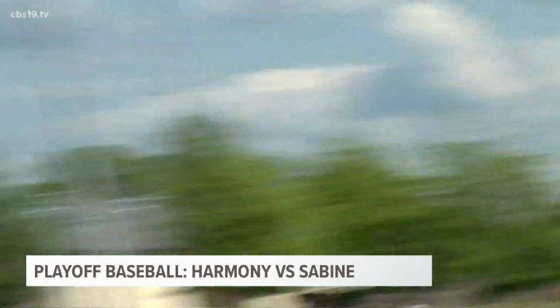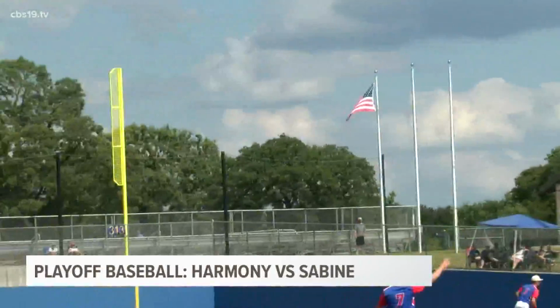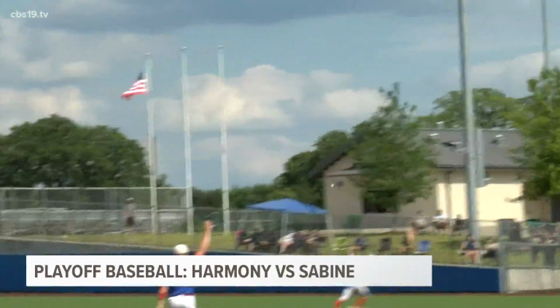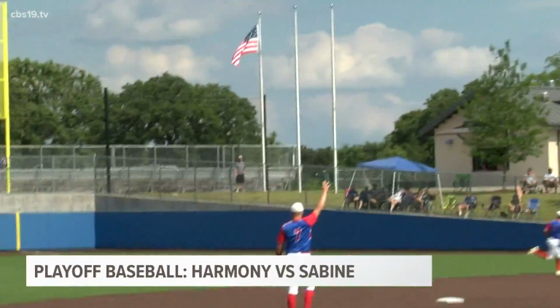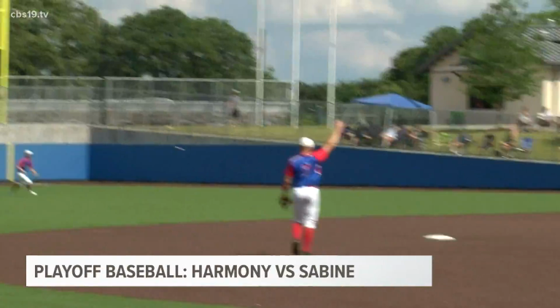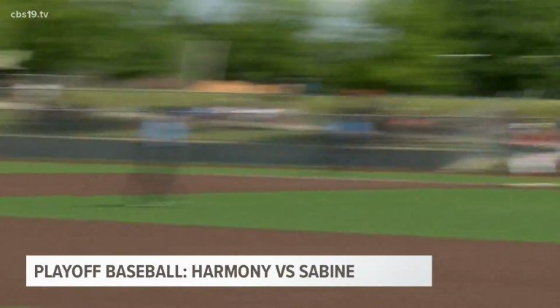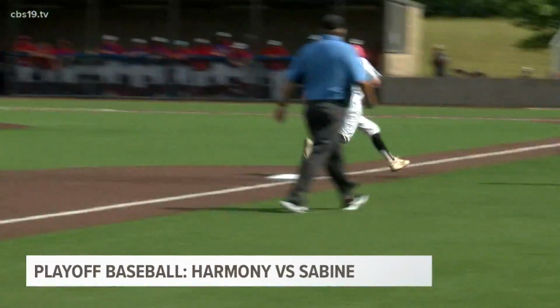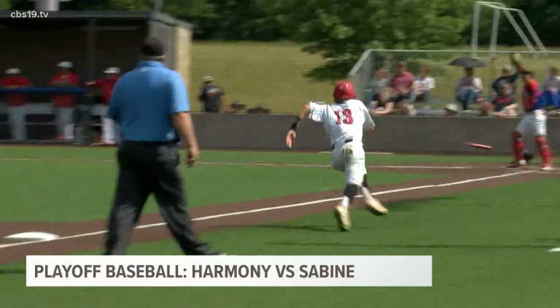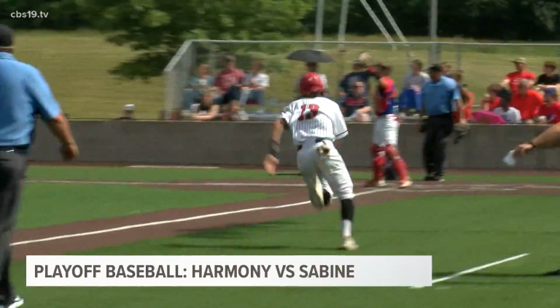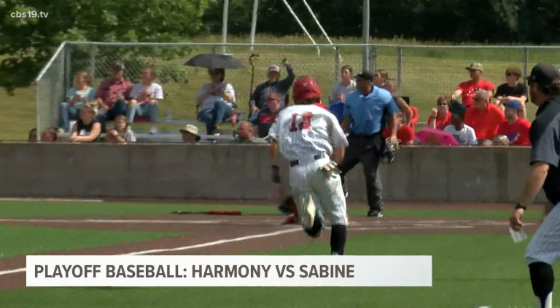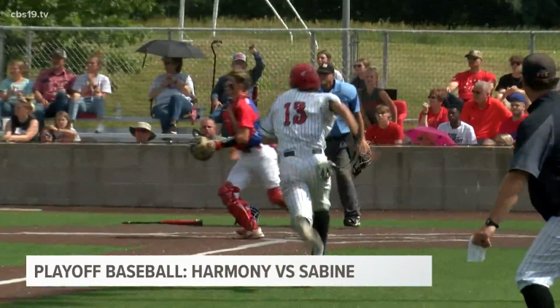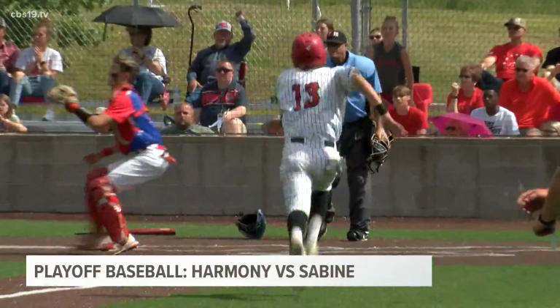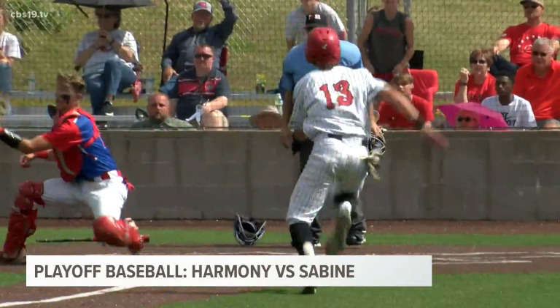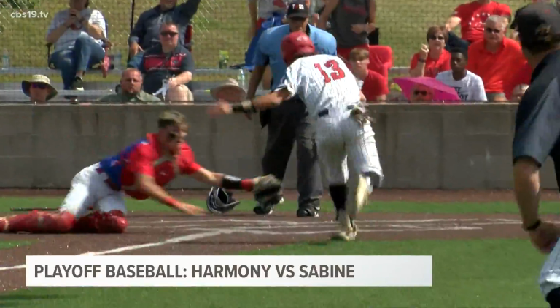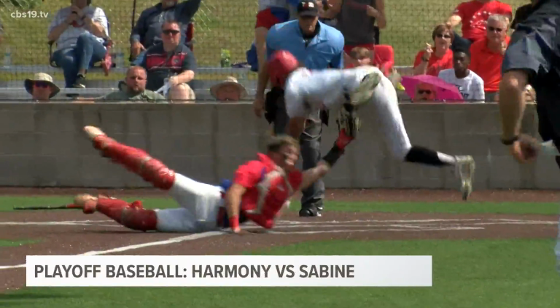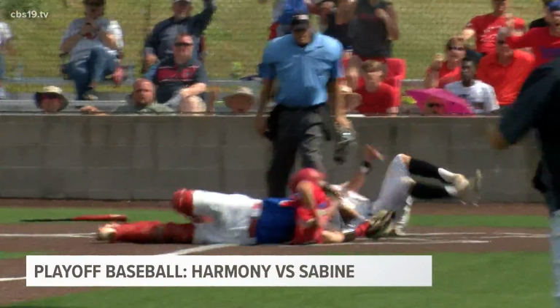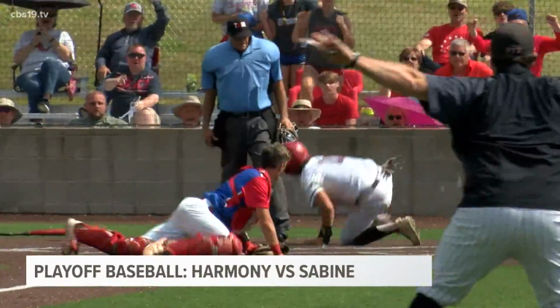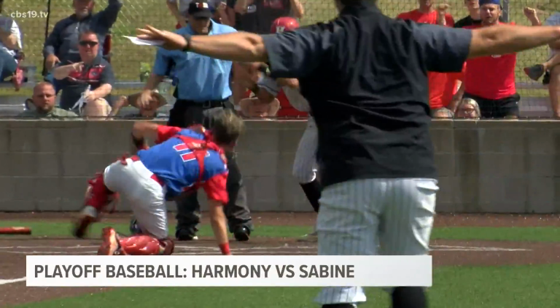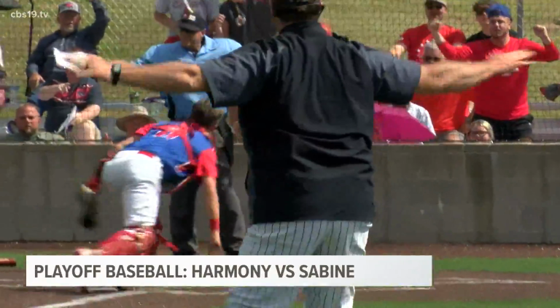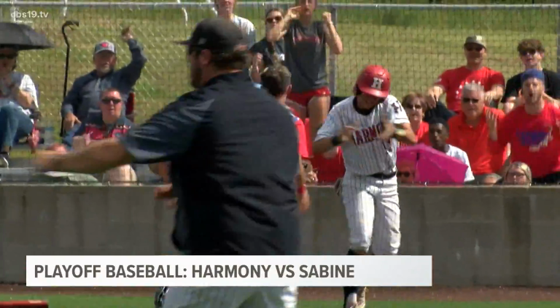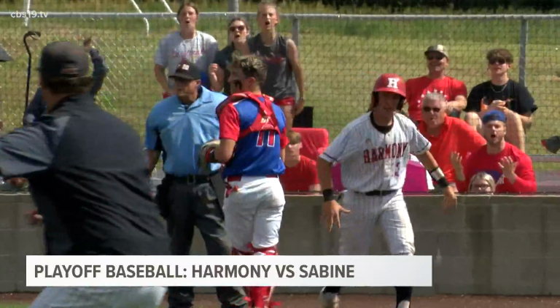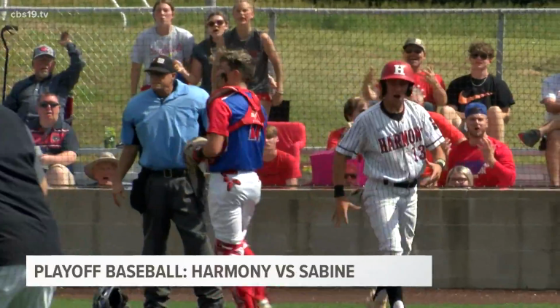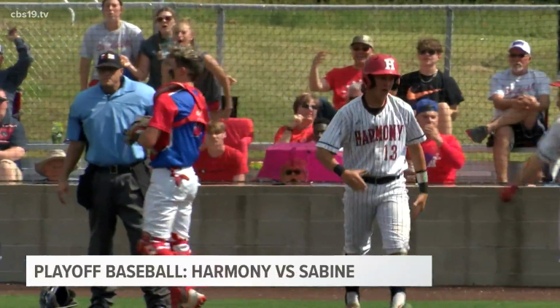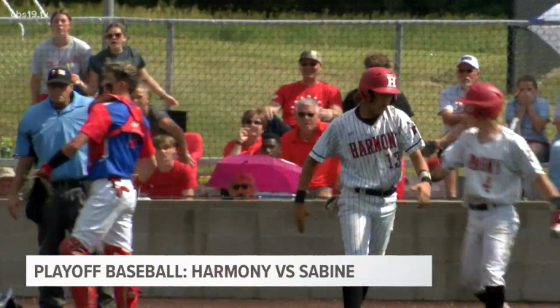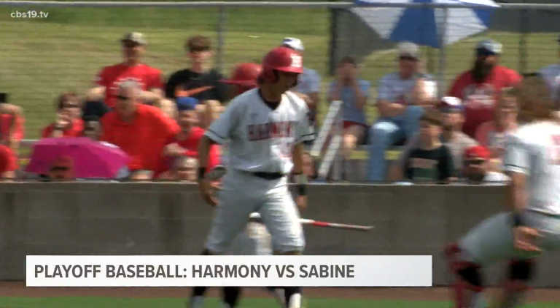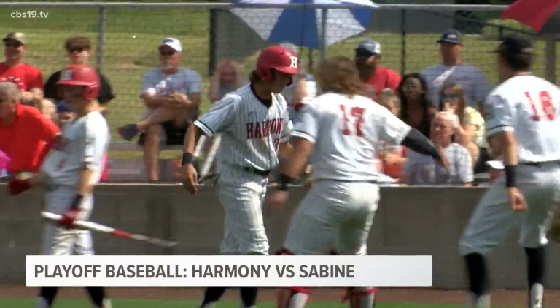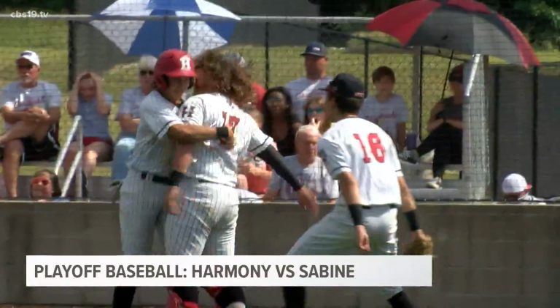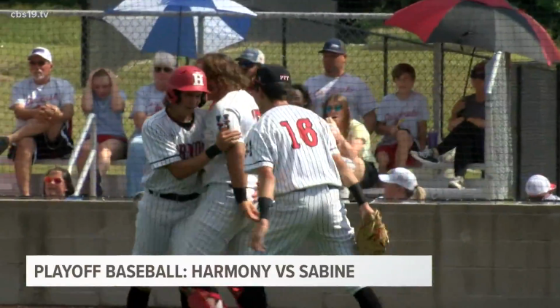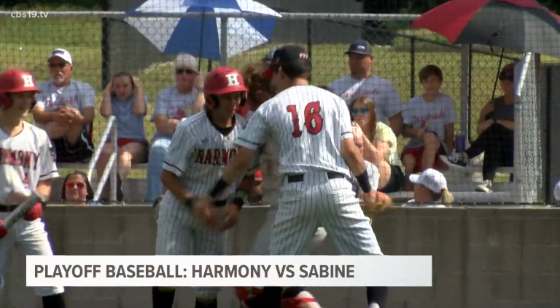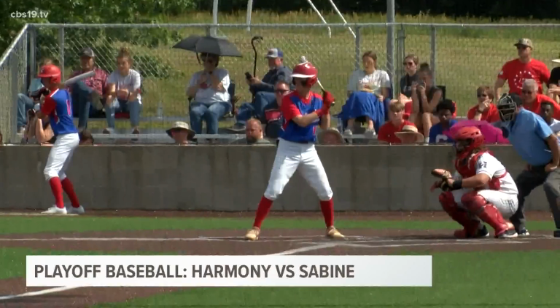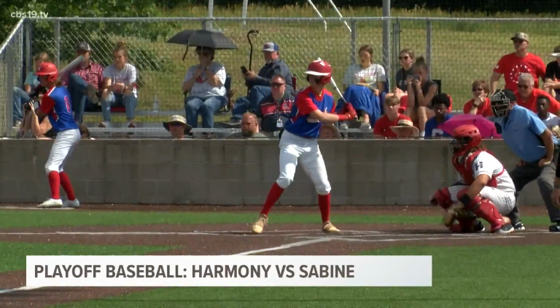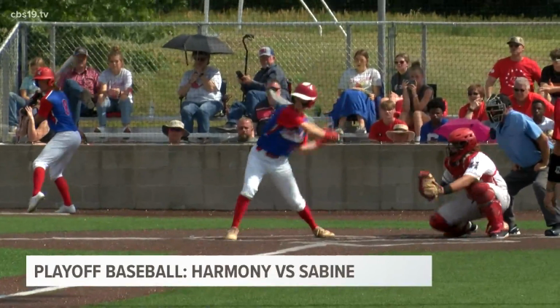Tanner Tittle wants in on the action. The big DH will line this one to right field. Here comes Cooper Smith — completely airborne! Dives over the tag, gets a piece of the bag, and it's a two-run game.